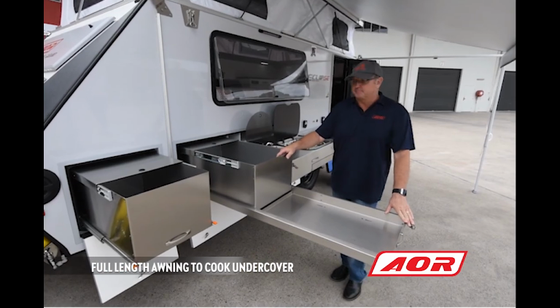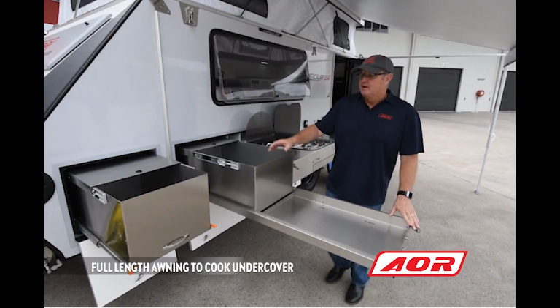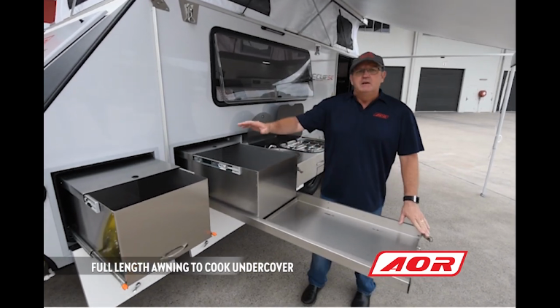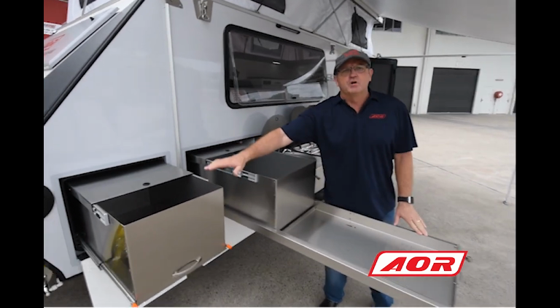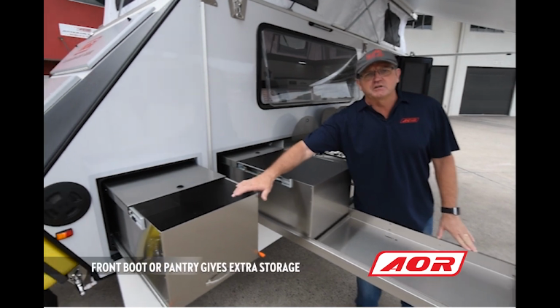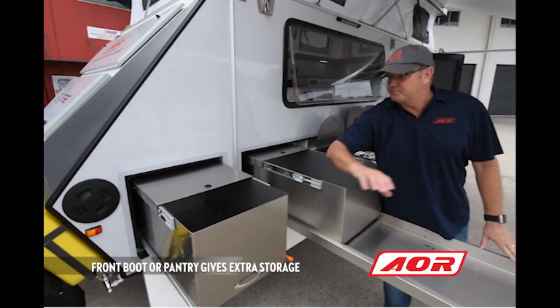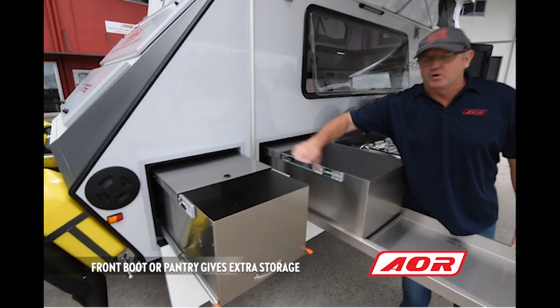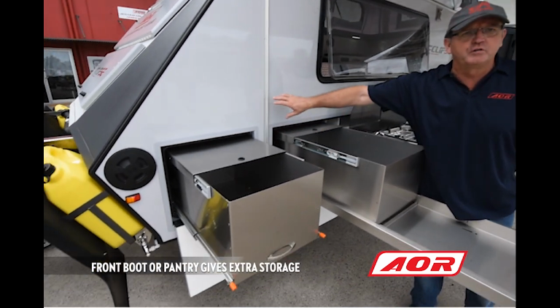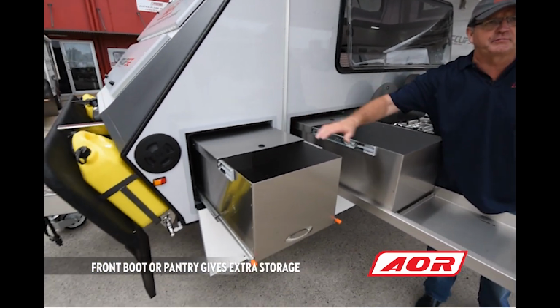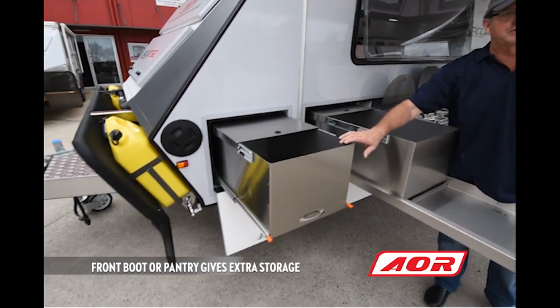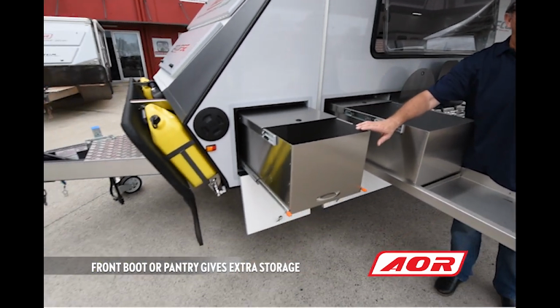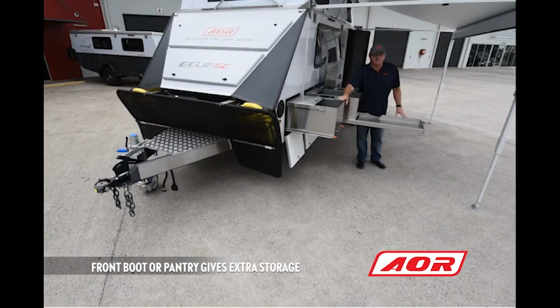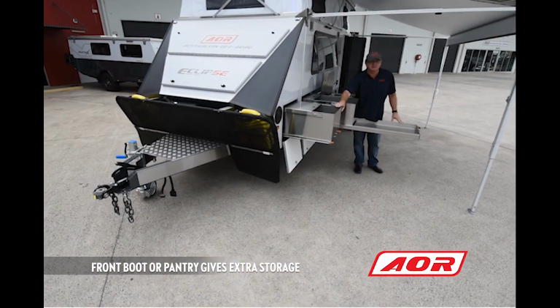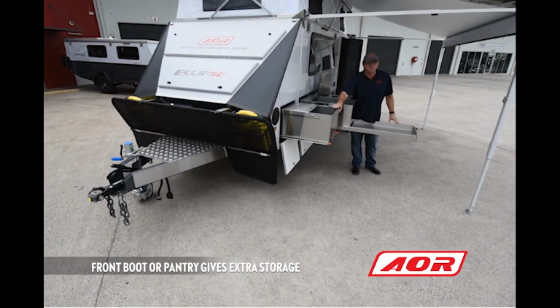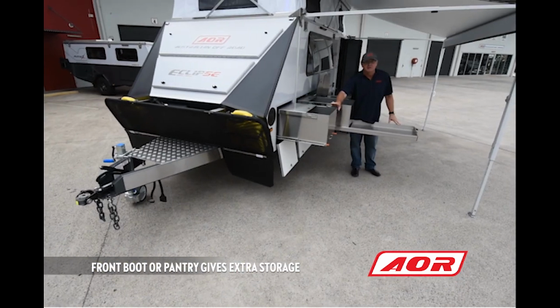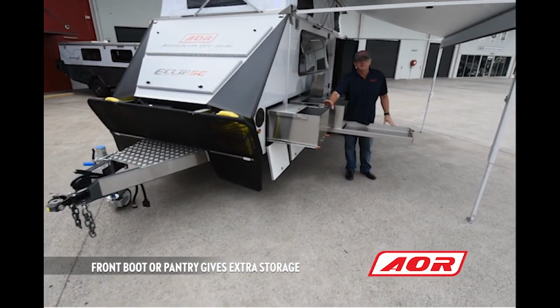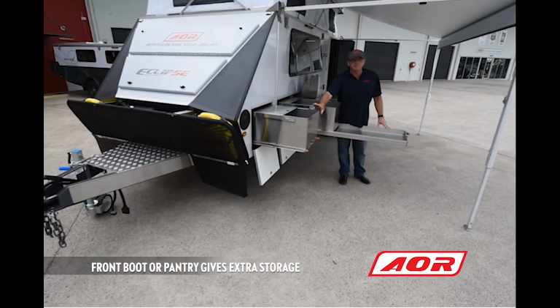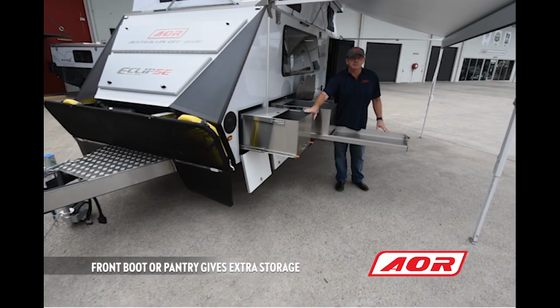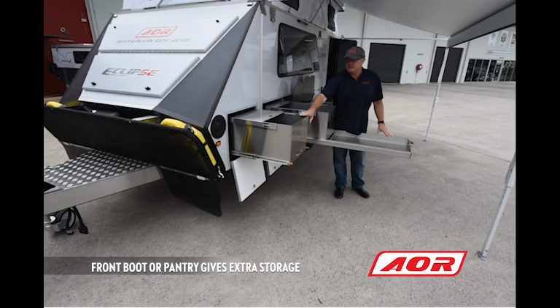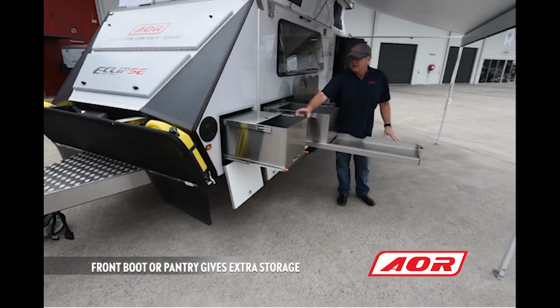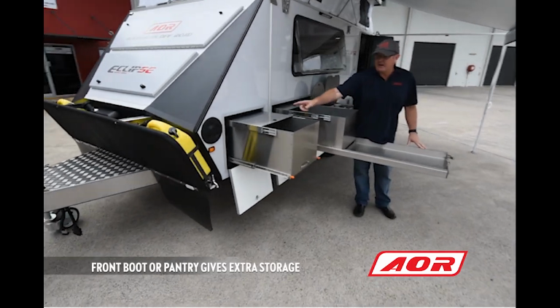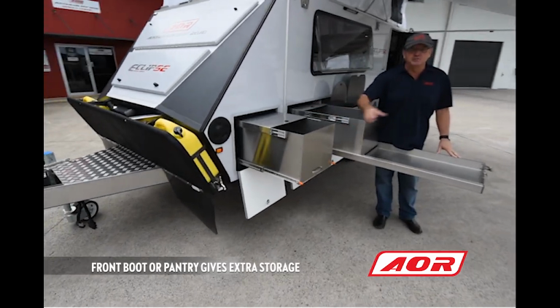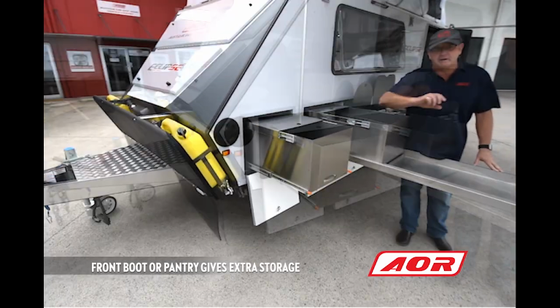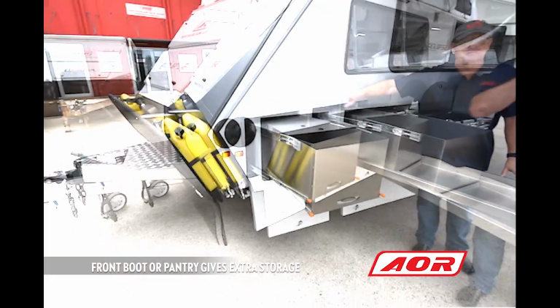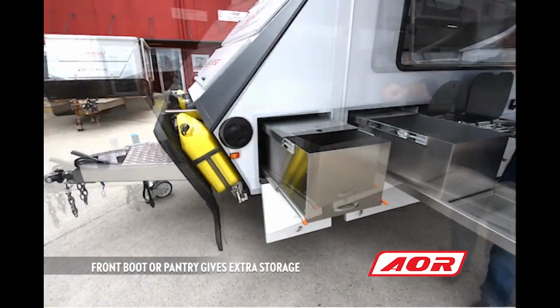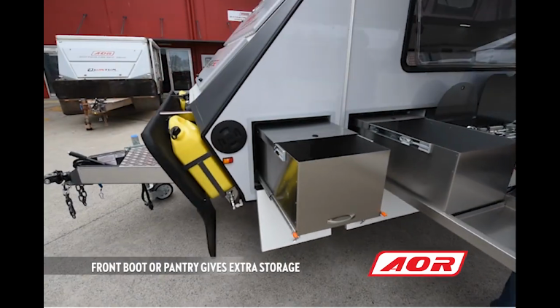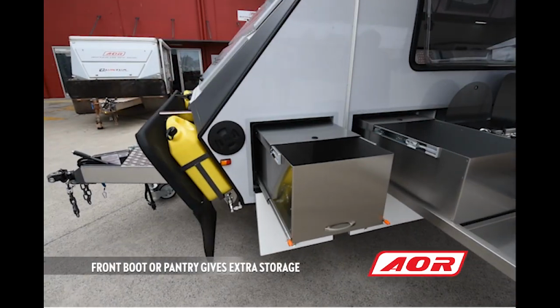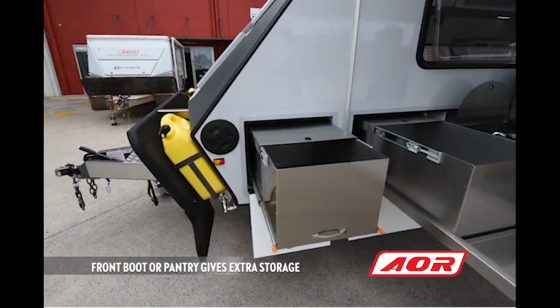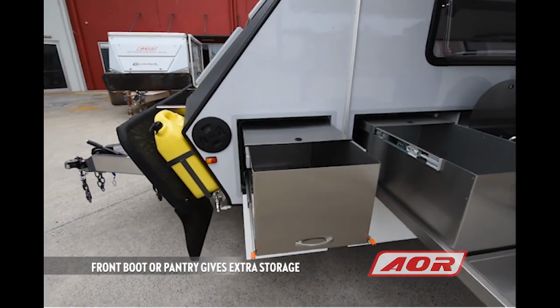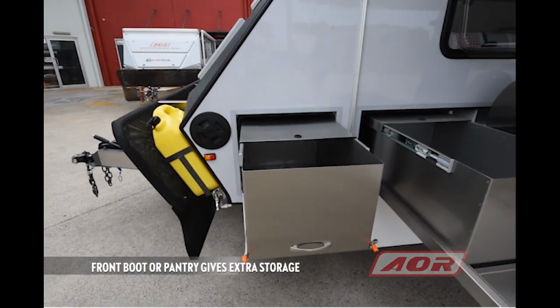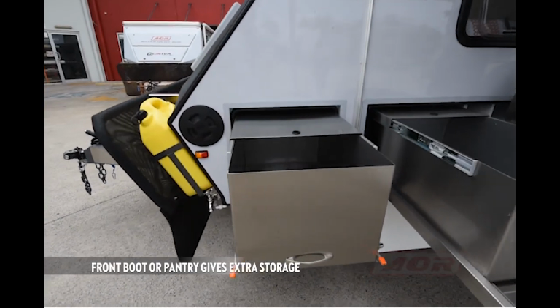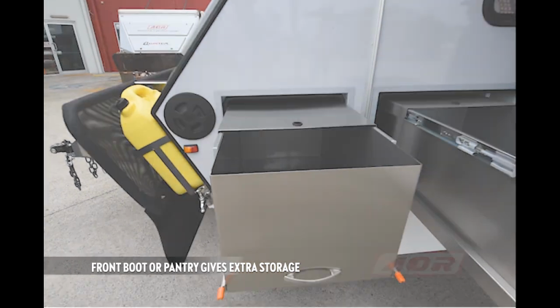You've also got this boot that runs all the way through the trailer — a fantastic option. But if this pantry wasn't here, that boot would run the full width of the trailer and give you plenty of storage space.